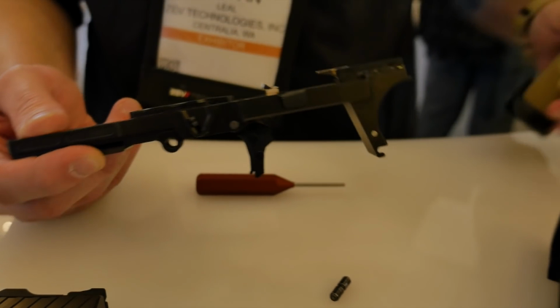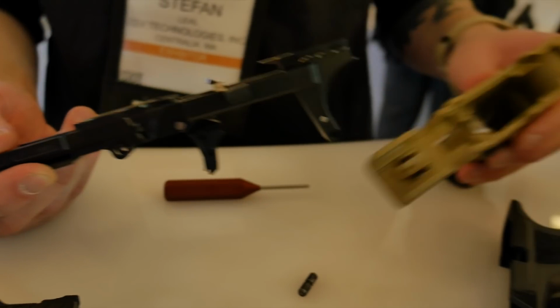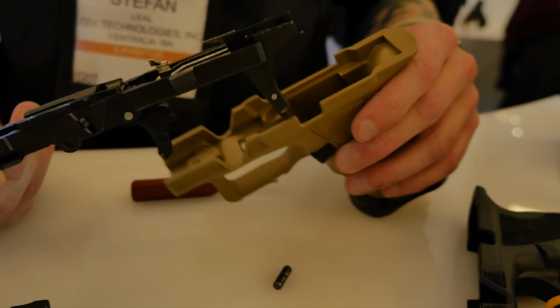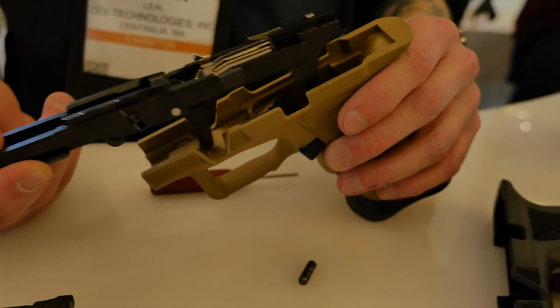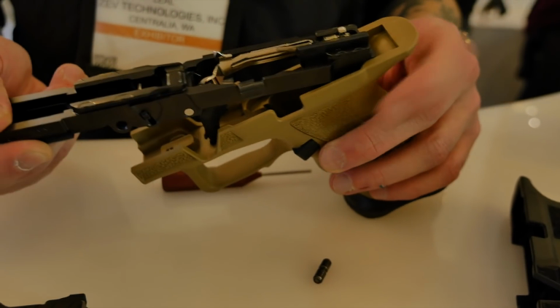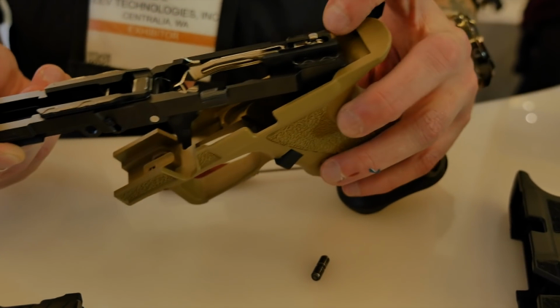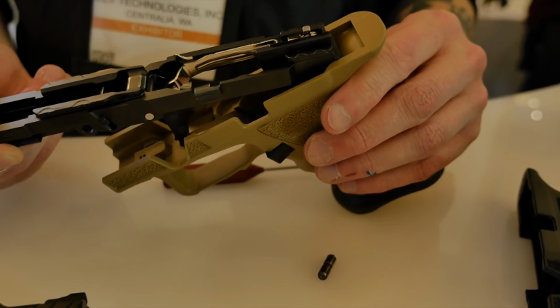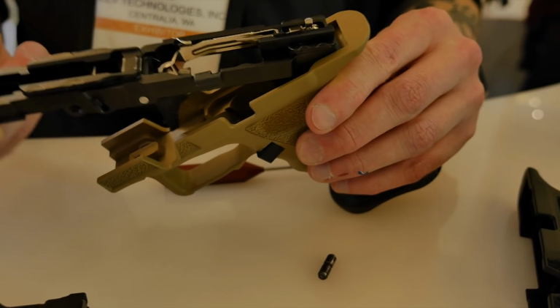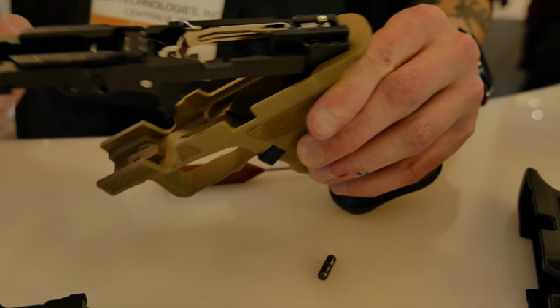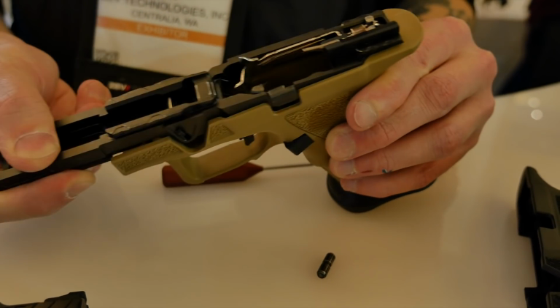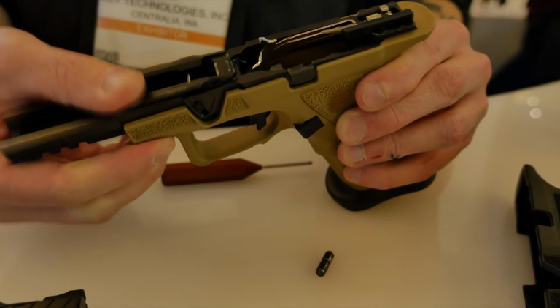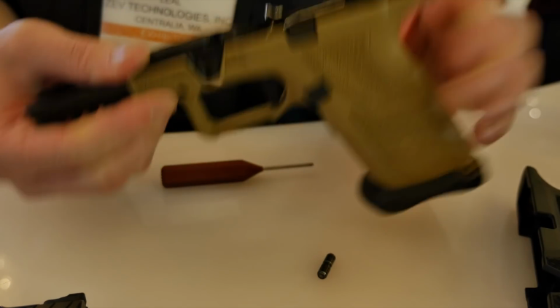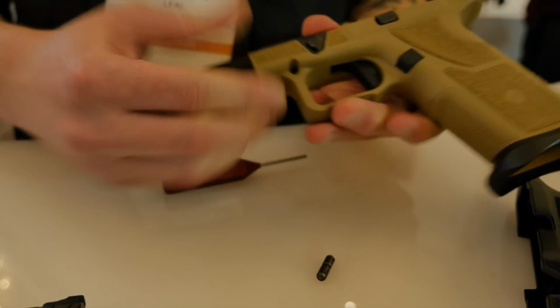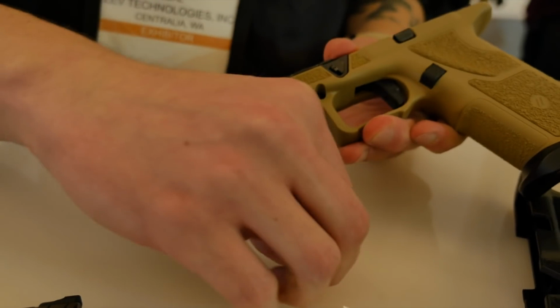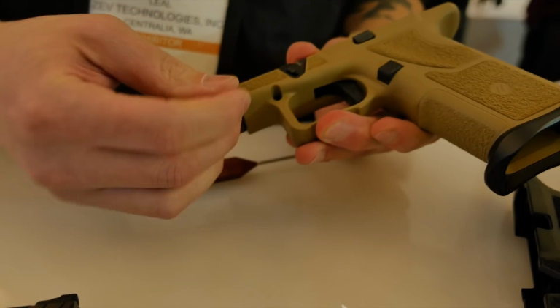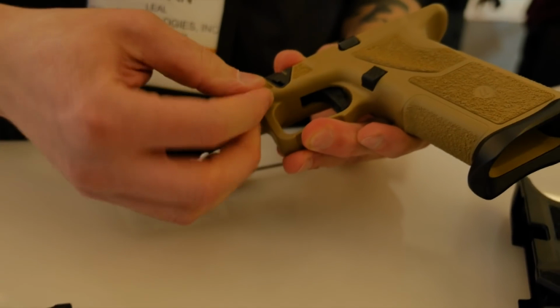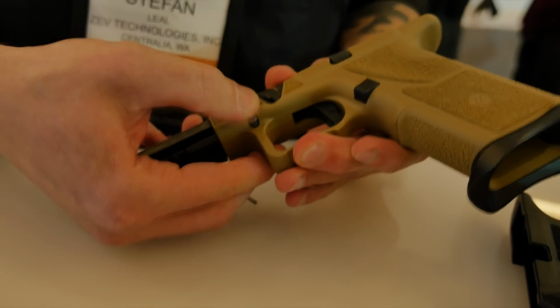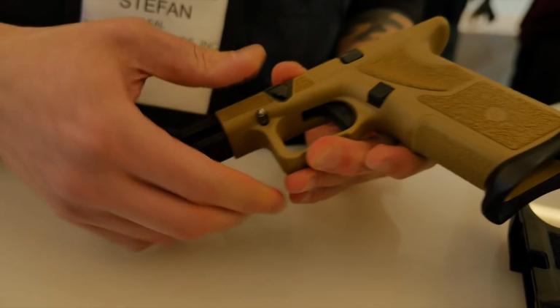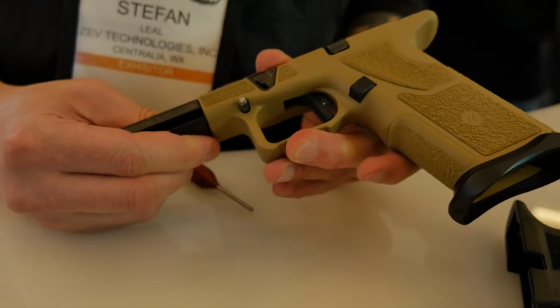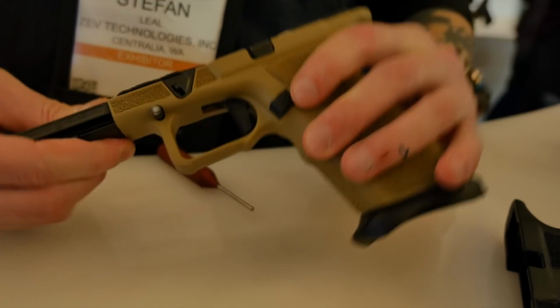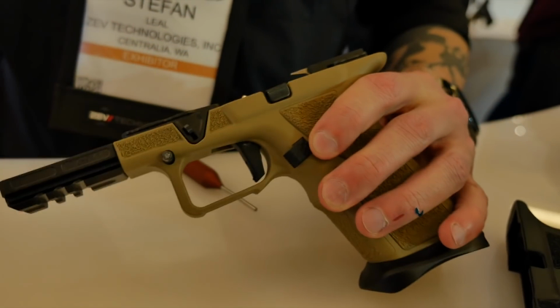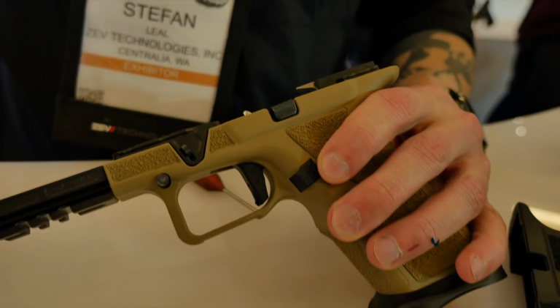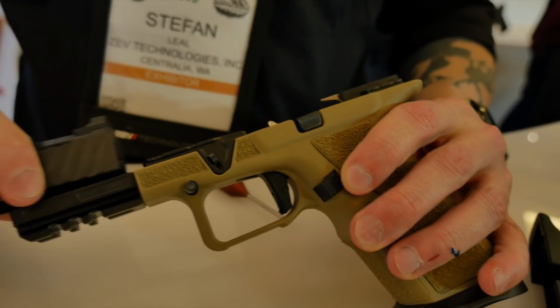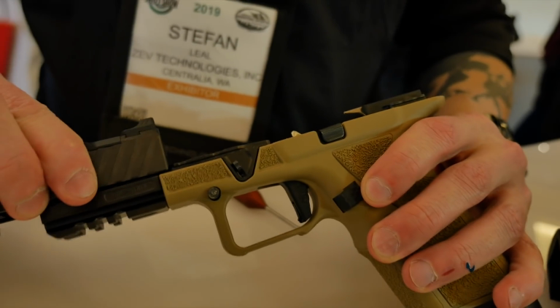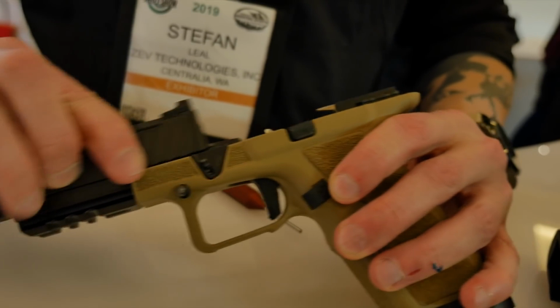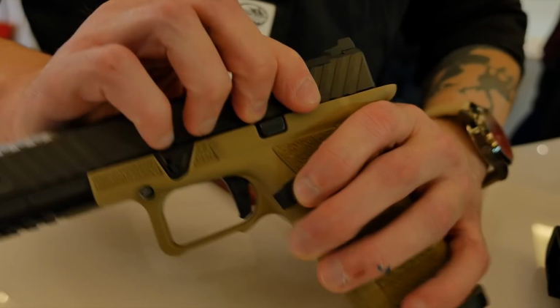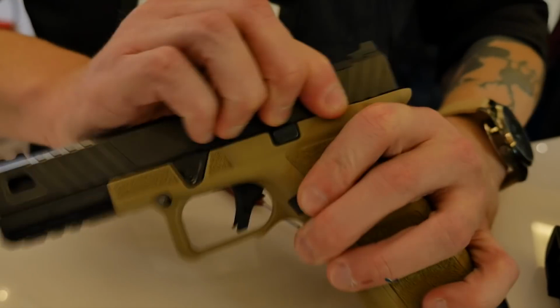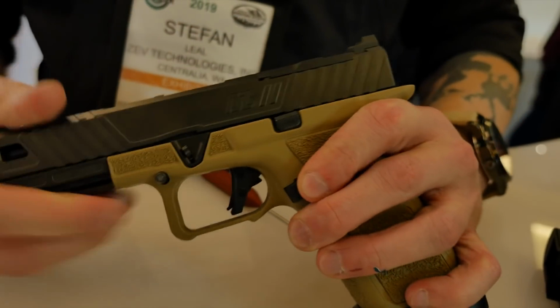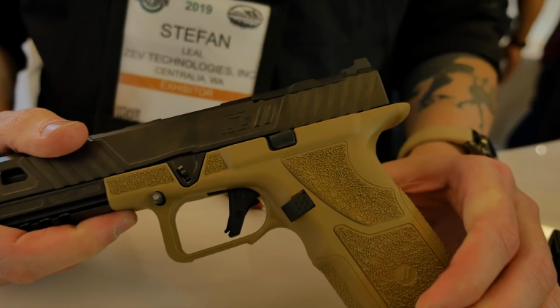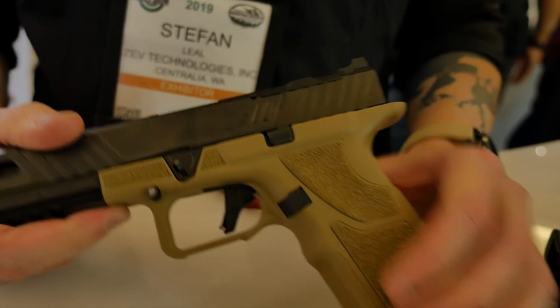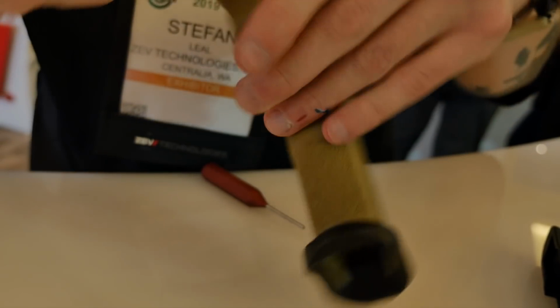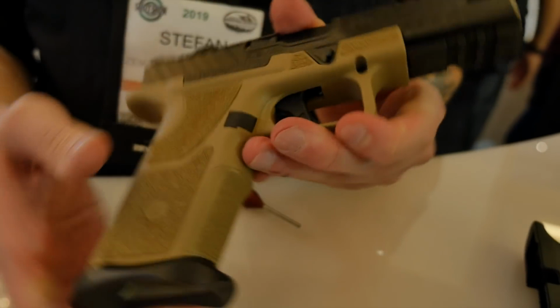To put it back together, all you got to do is seat it right in. There's a dovetail on the back — you want to slip it under, pop it down, the pin goes back in, and you're good to go. The slide goes back on, and you're all set.